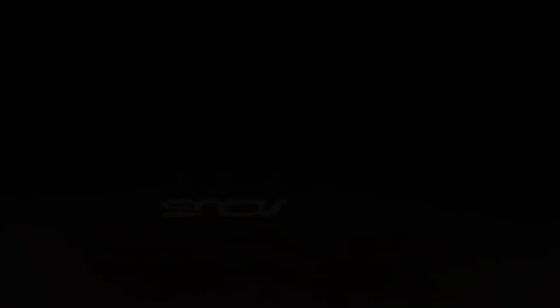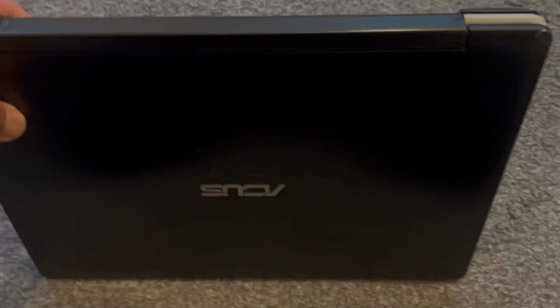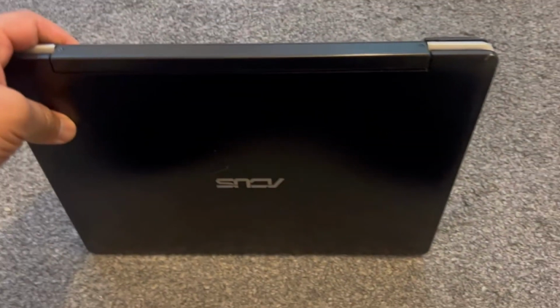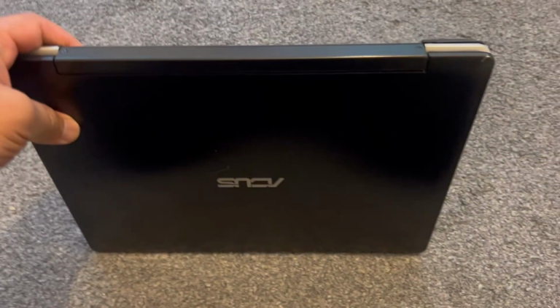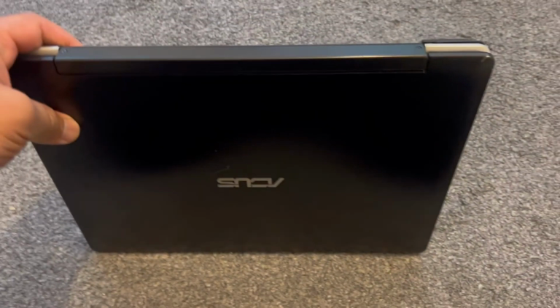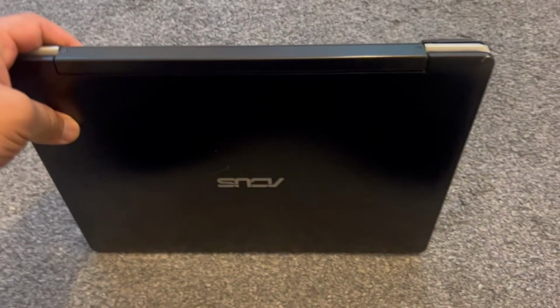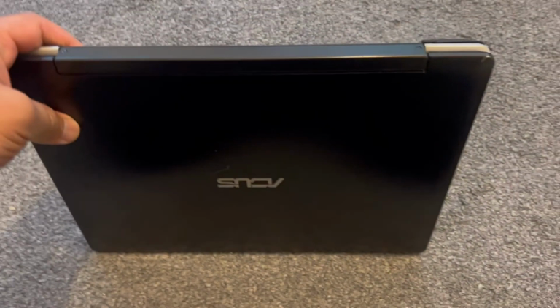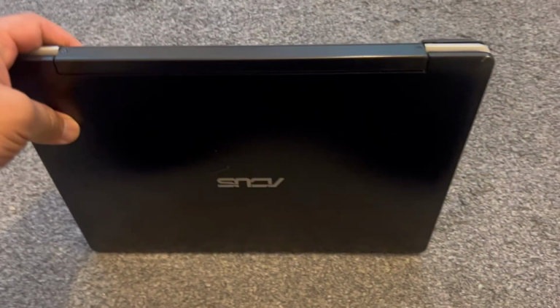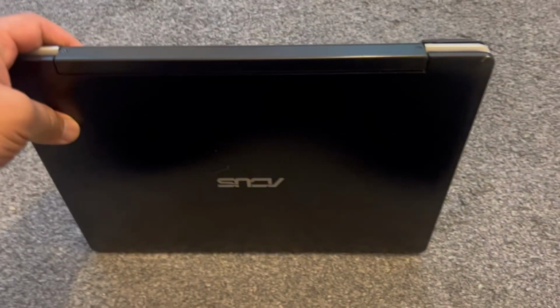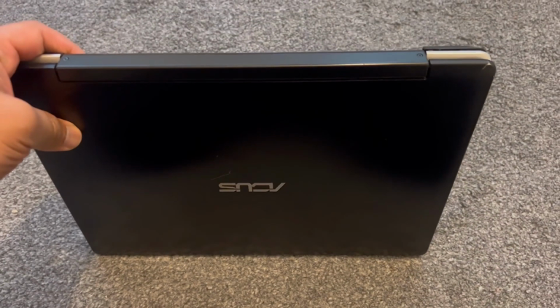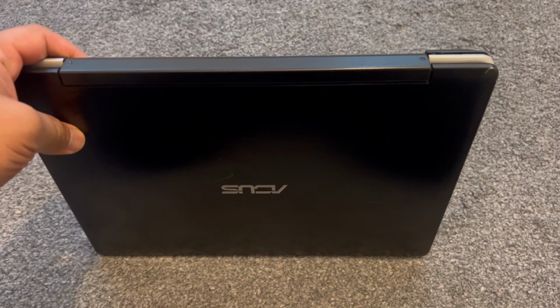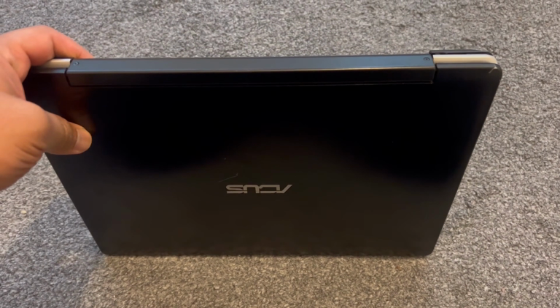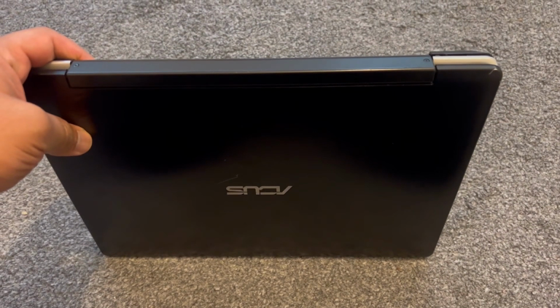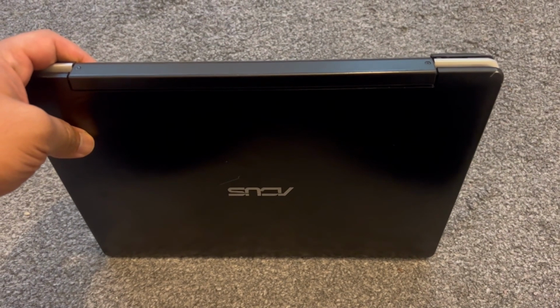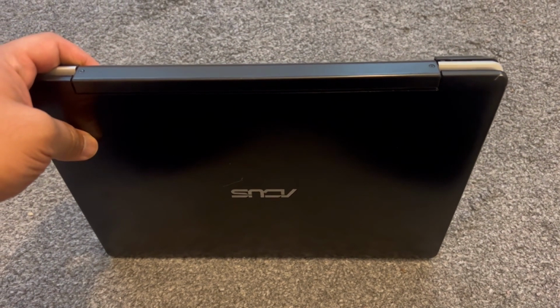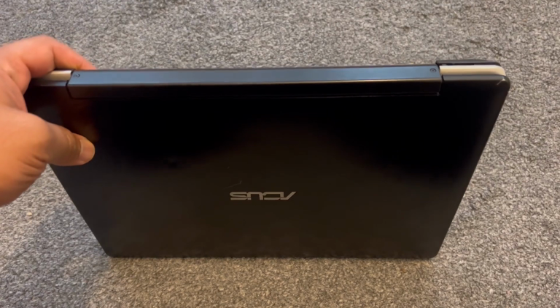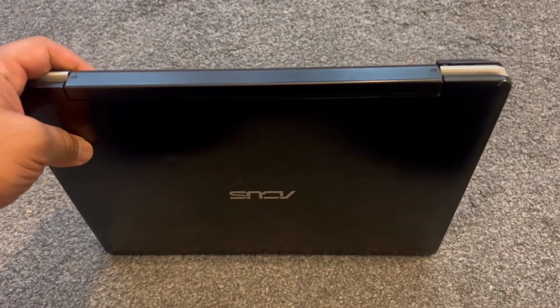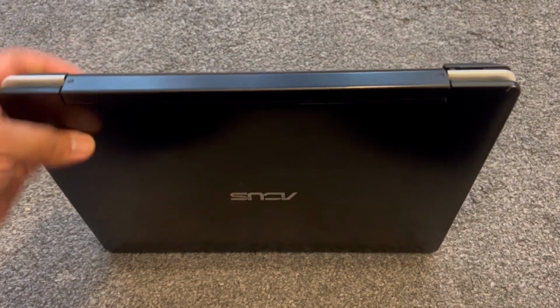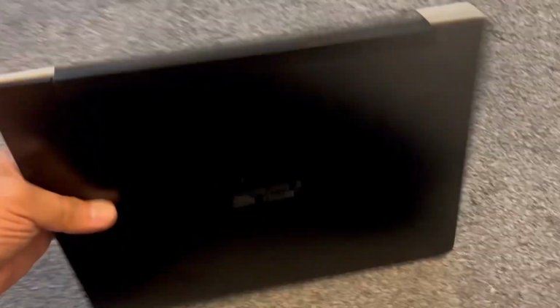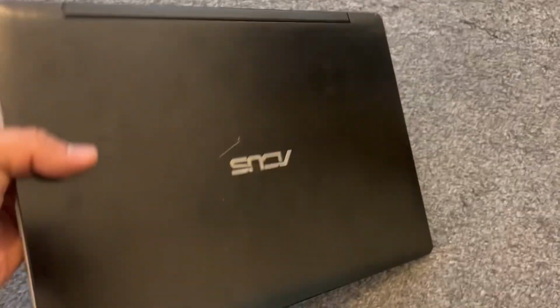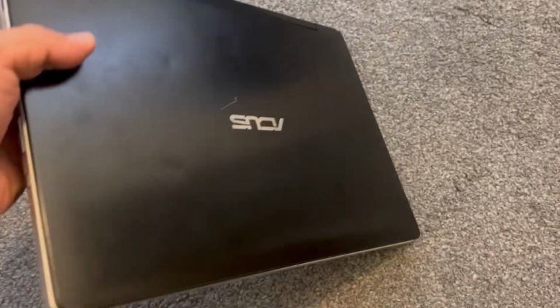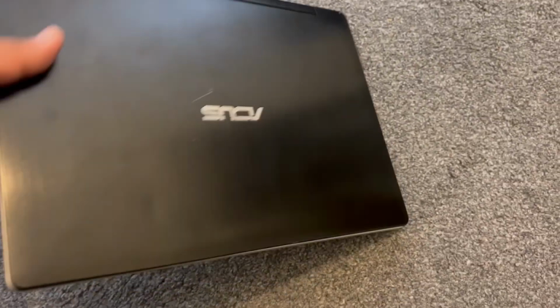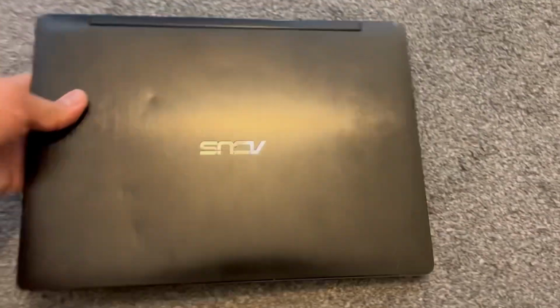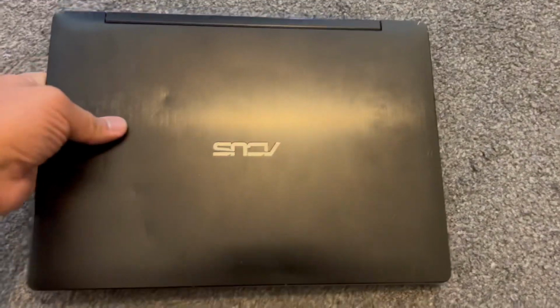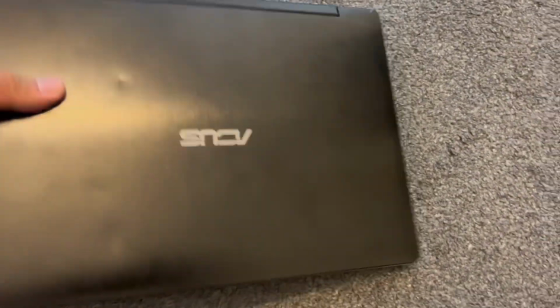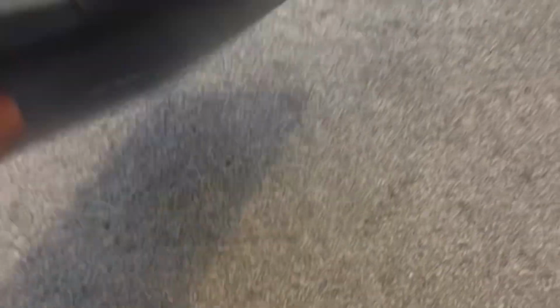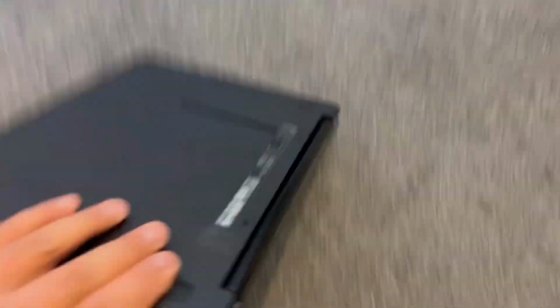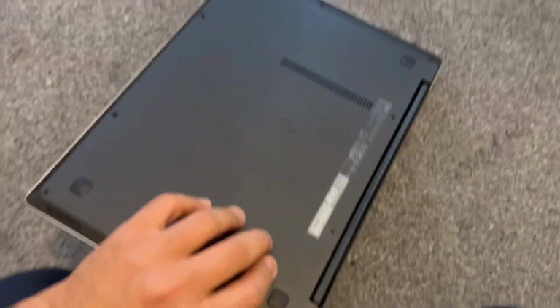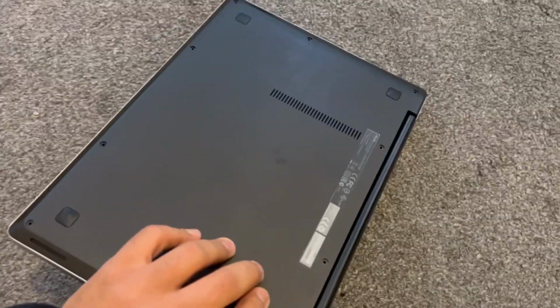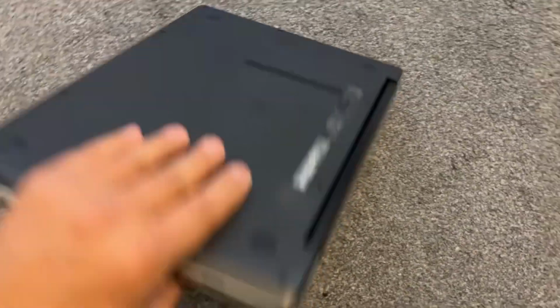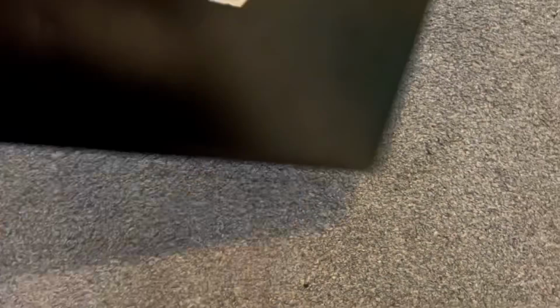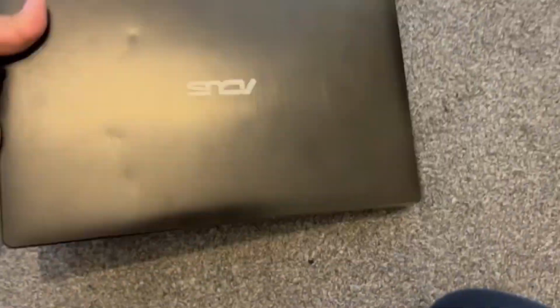Hello guys and welcome to the channel. In today's video I will show you how to replace and remove the battery and remove the CMOS battery for an Asus Transformer Book Flip TP300L.